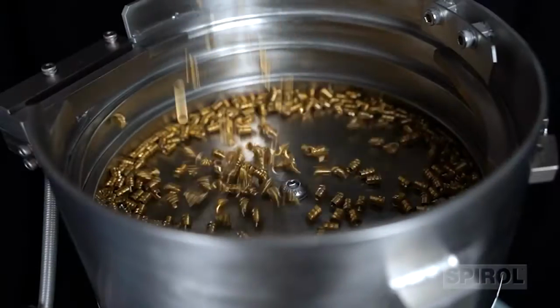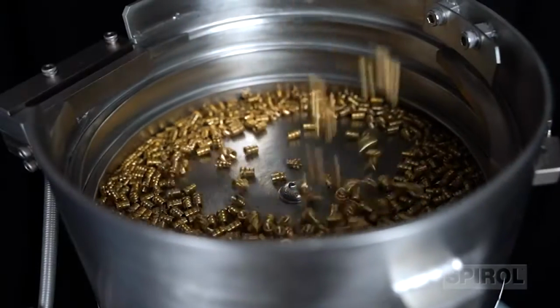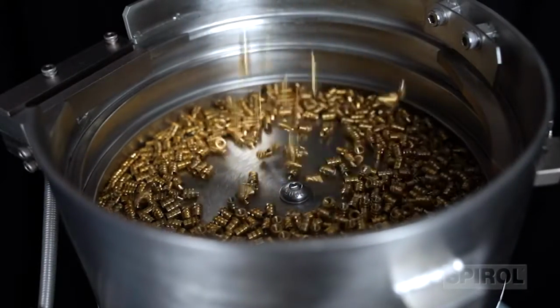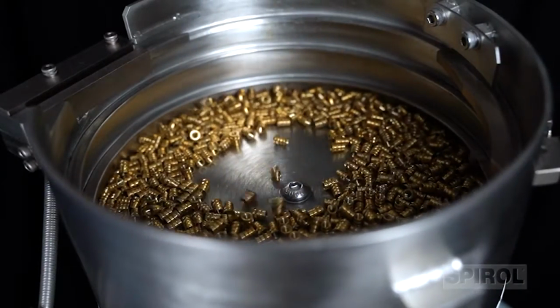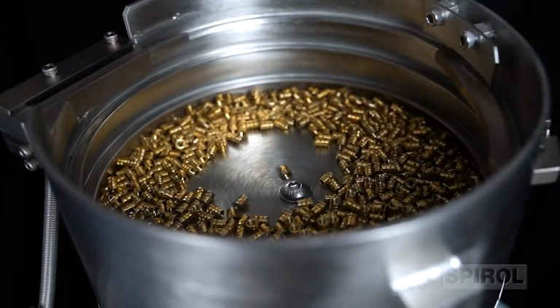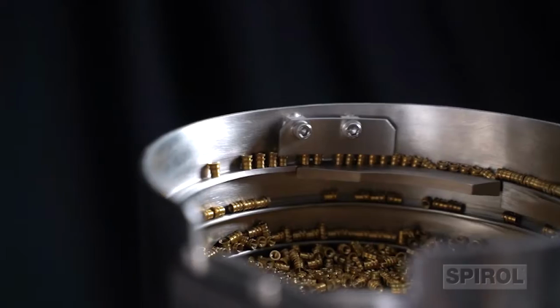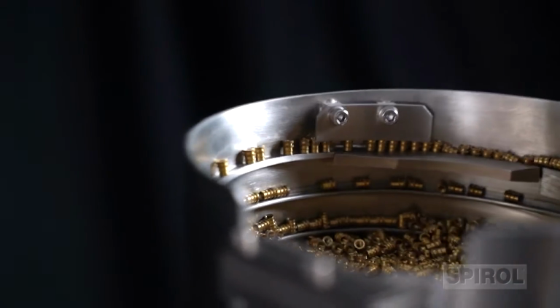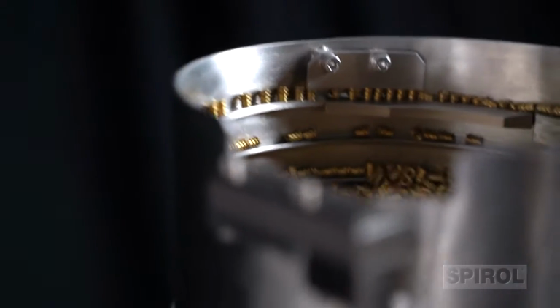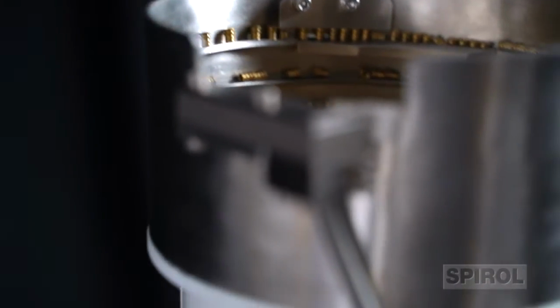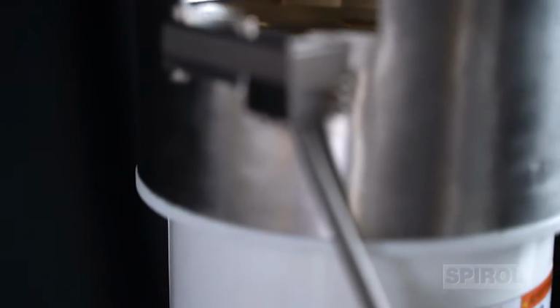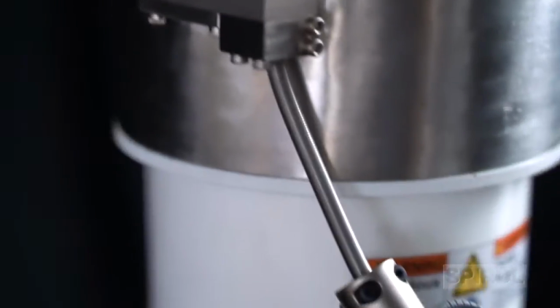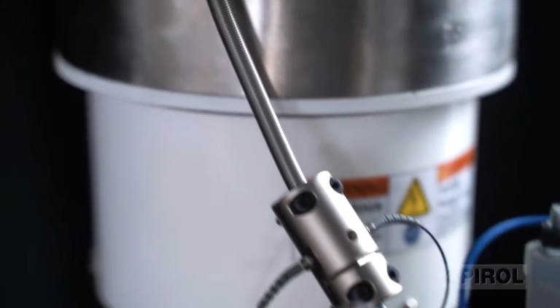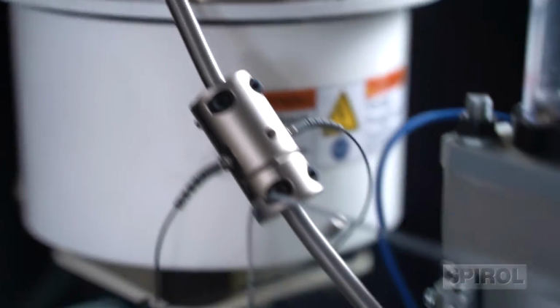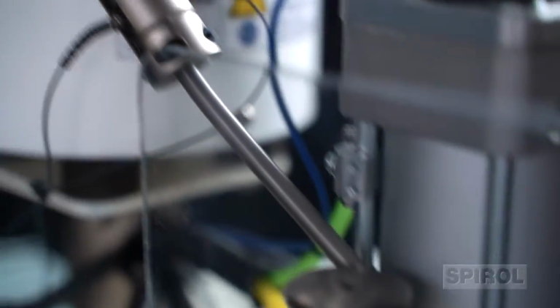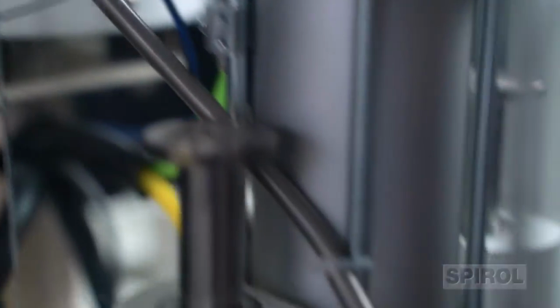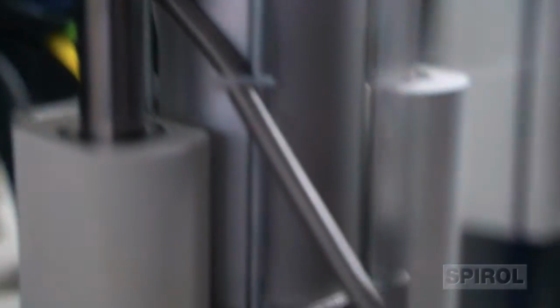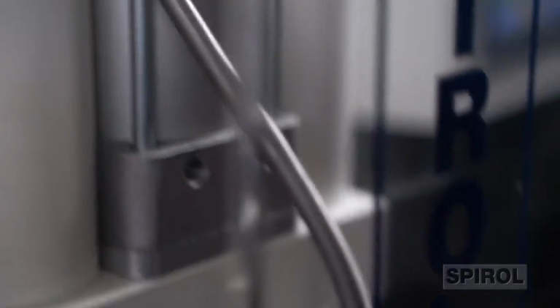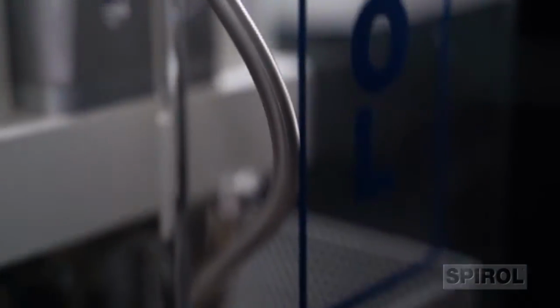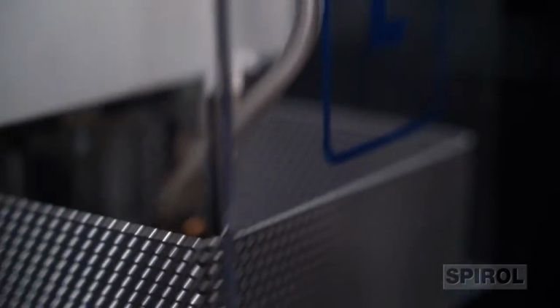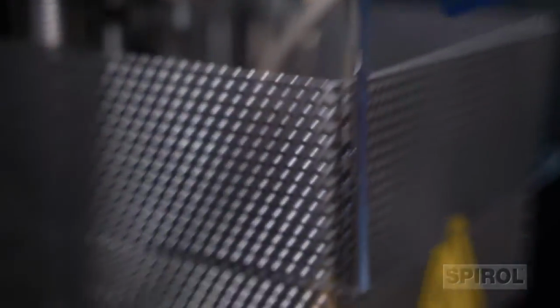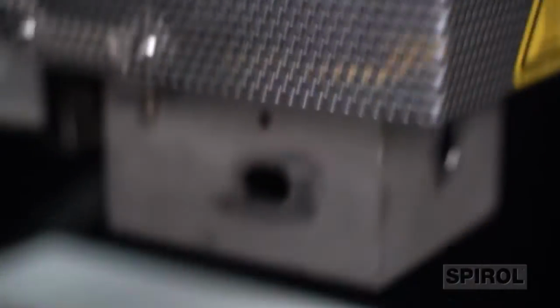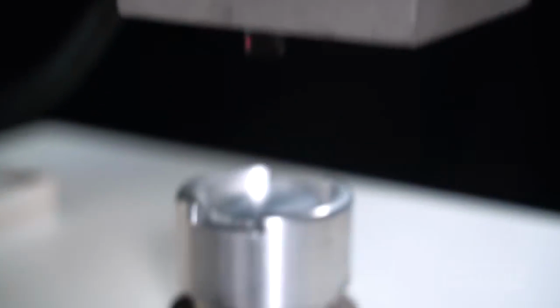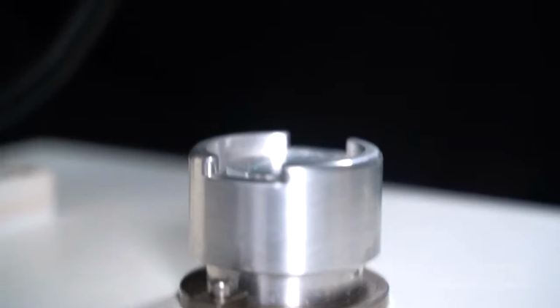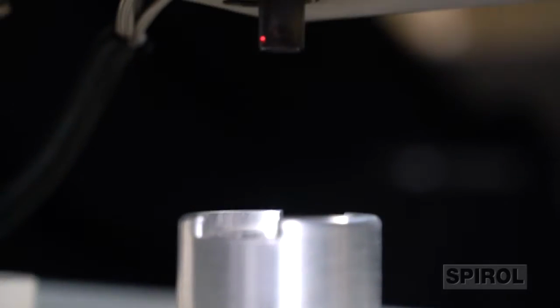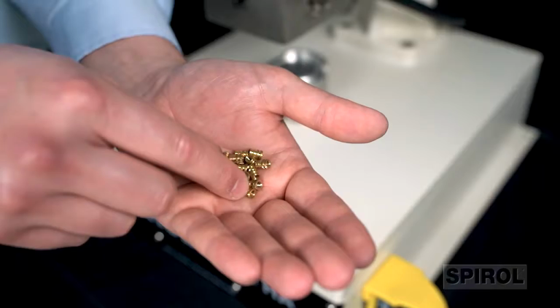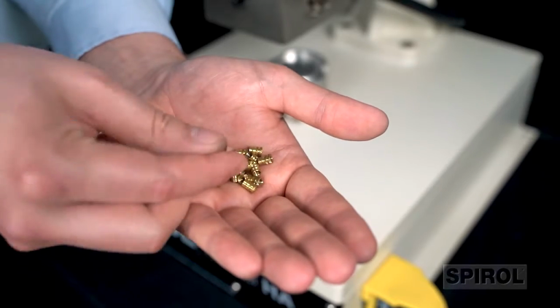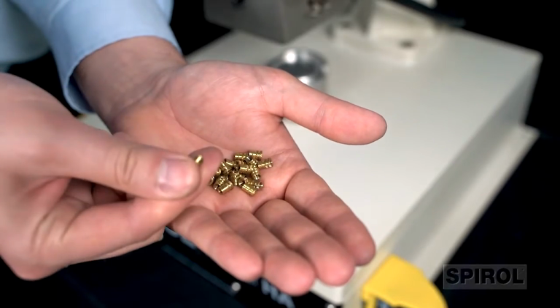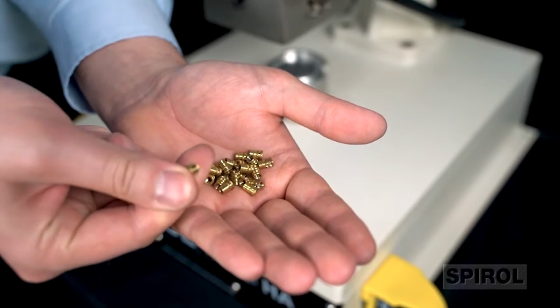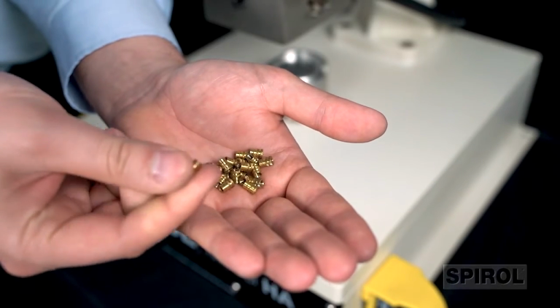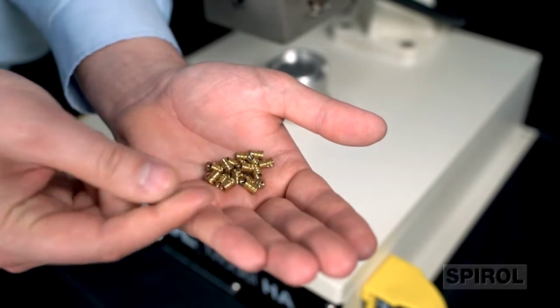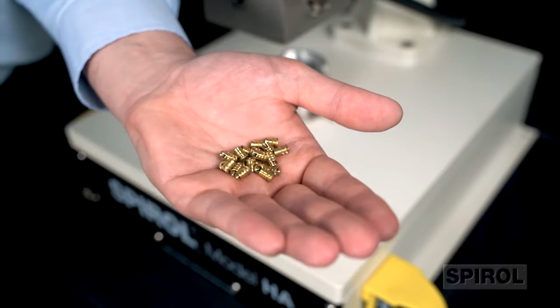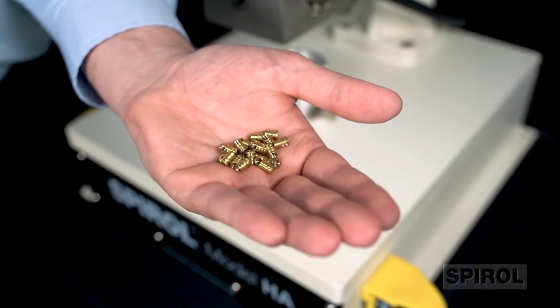Equipped with a vibratory feeder bowl, the insert is automatically delivered to the installation site, eliminating the need for the operator to handle the insert throughout the entire installation process. This is particularly helpful with small or asymmetric hard-to-handle inserts.